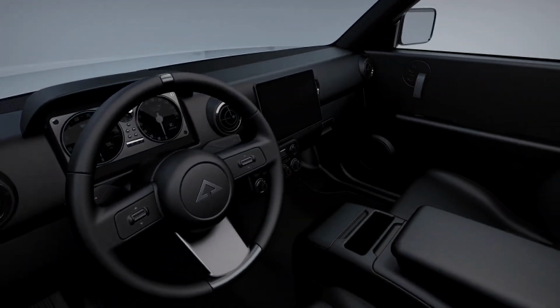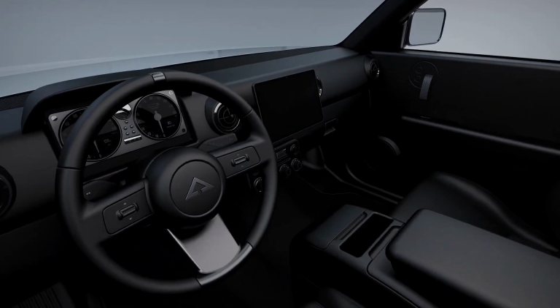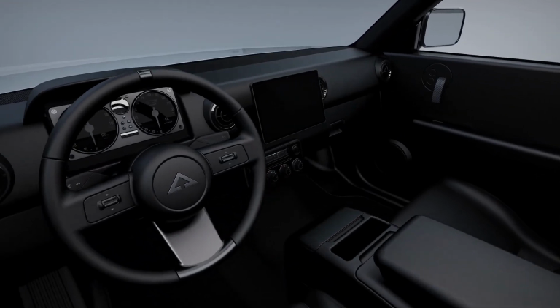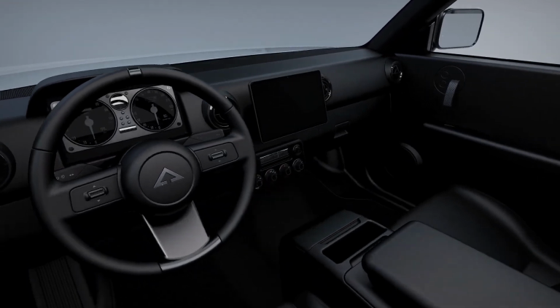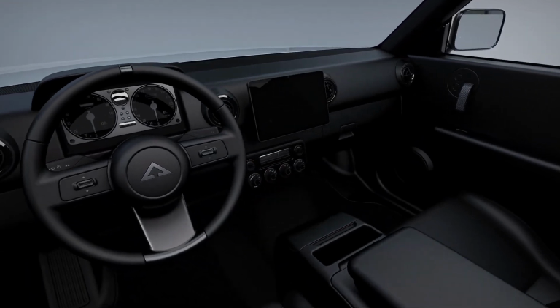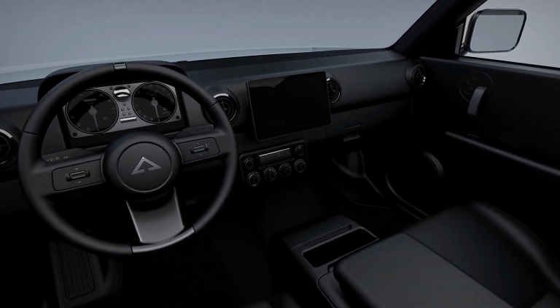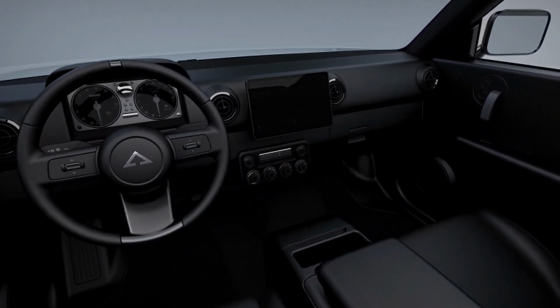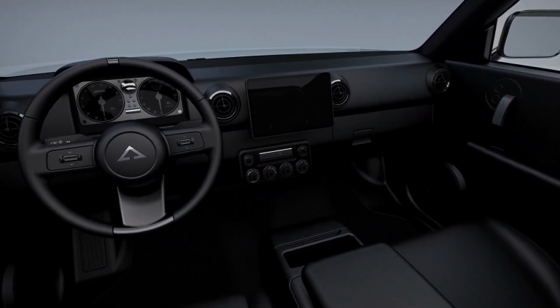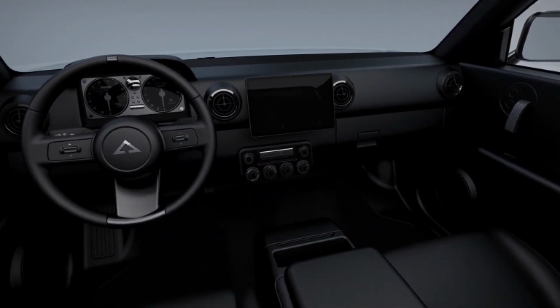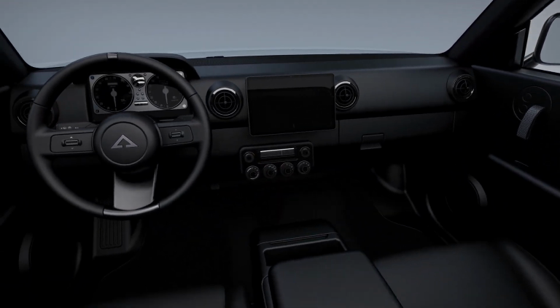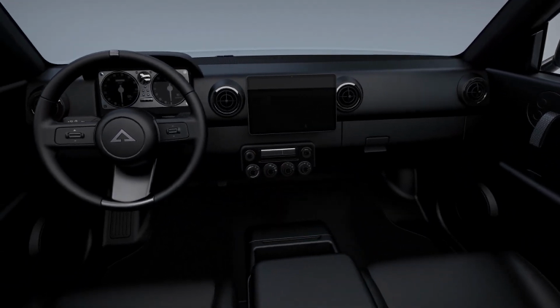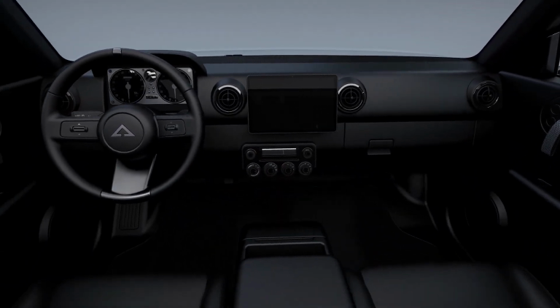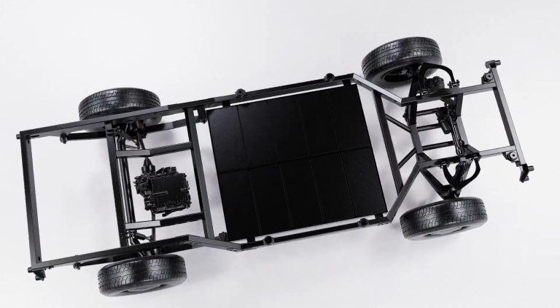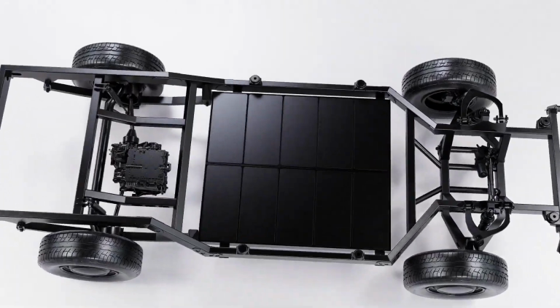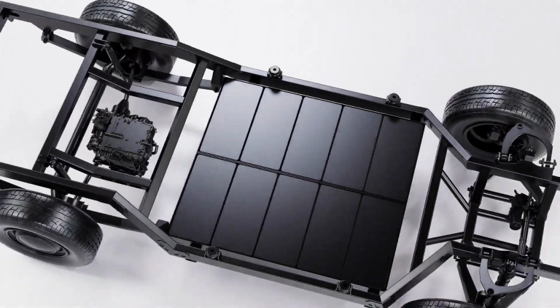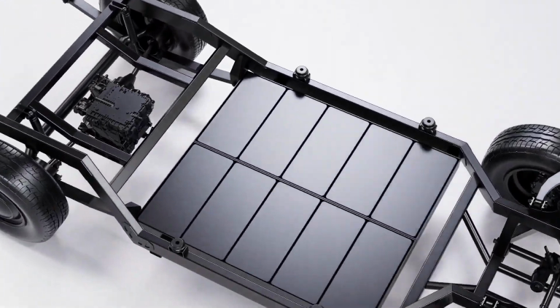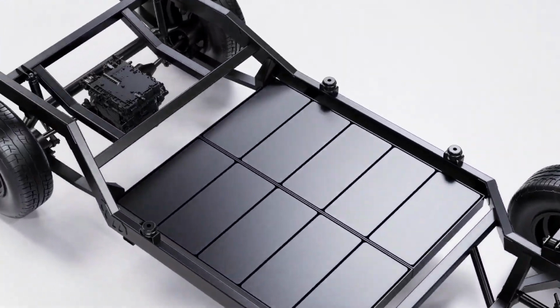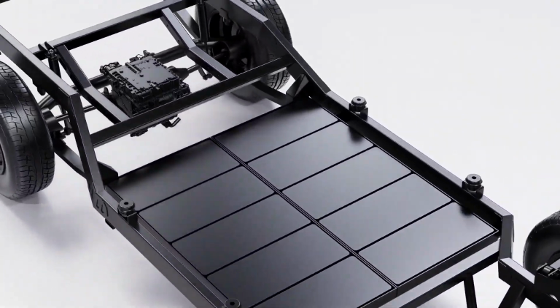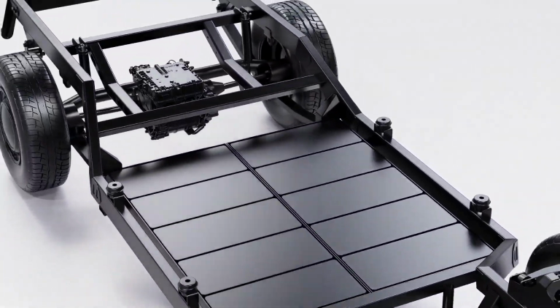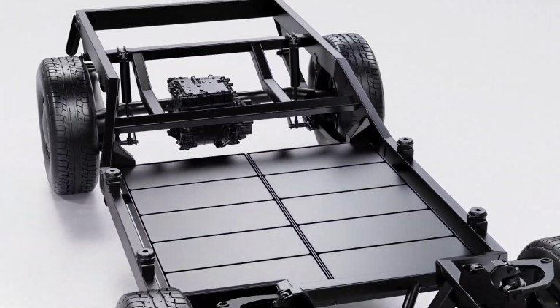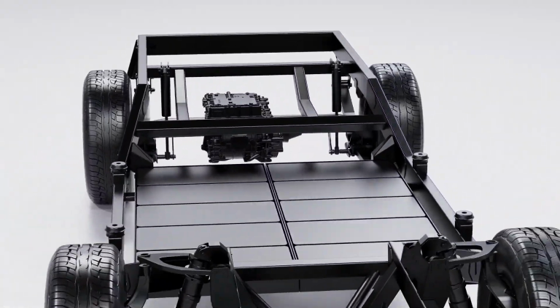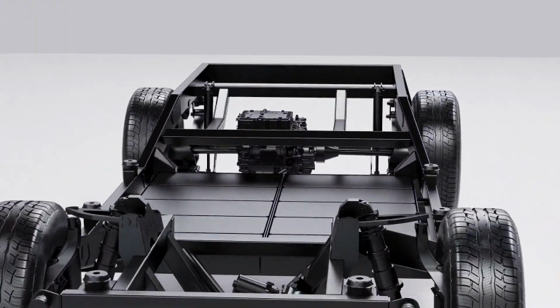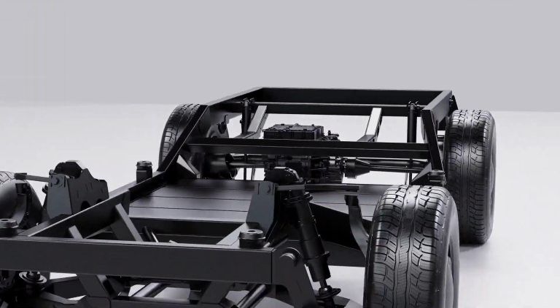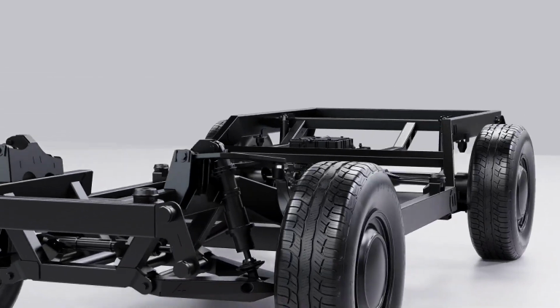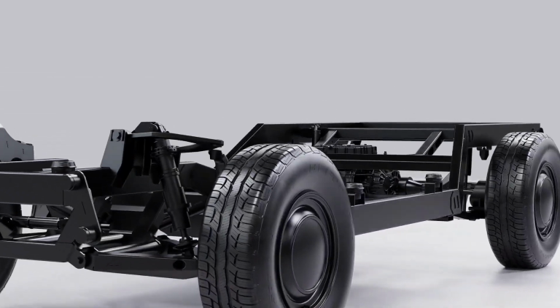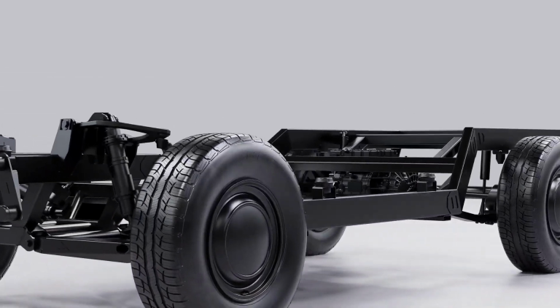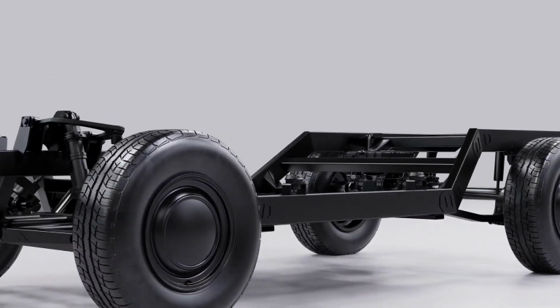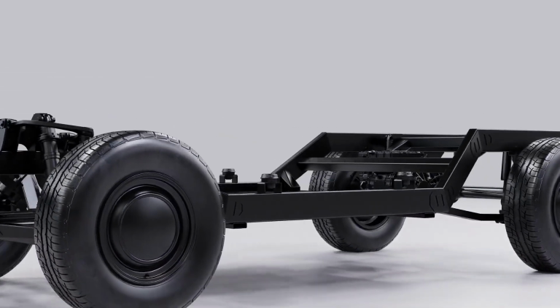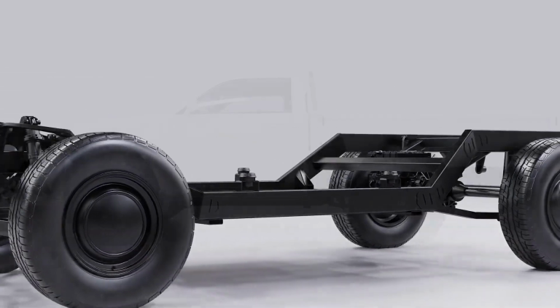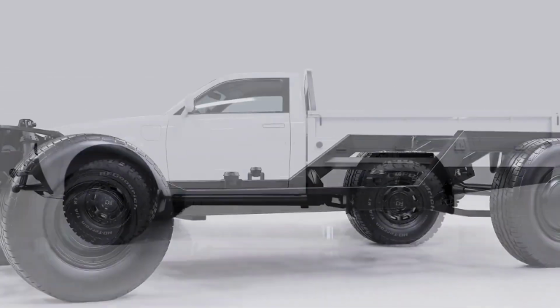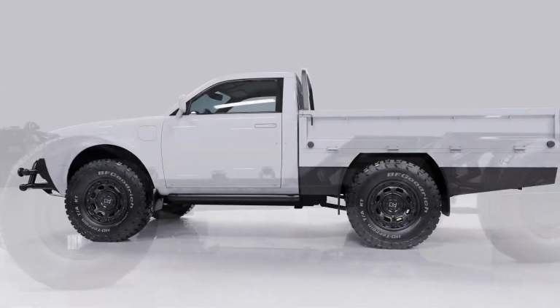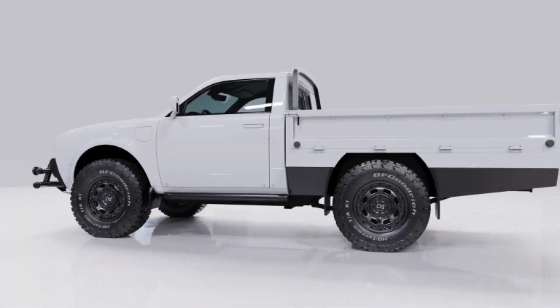In the US, plans are underway to electrify more than 645,000 federal fleet vehicles by 2035, with all new passenger vehicles purchased by the government planned to be 100% electric by 2027.